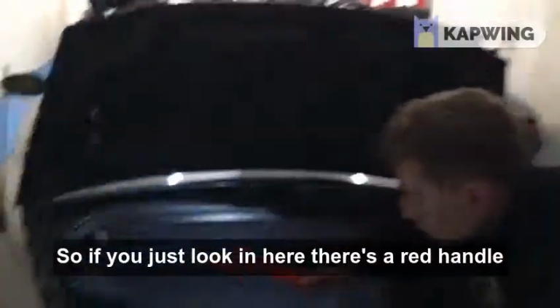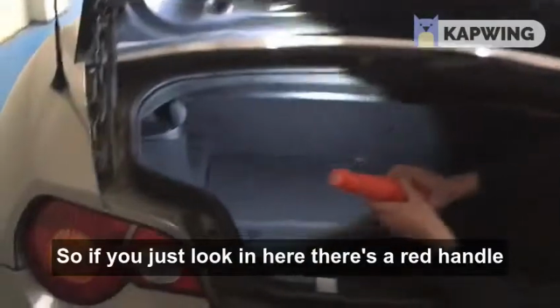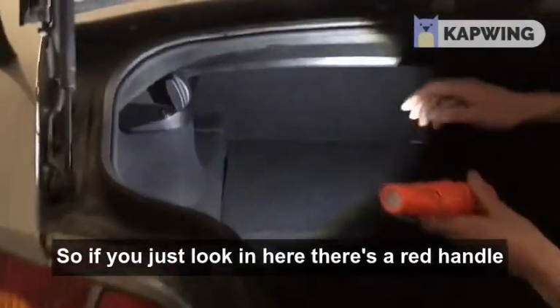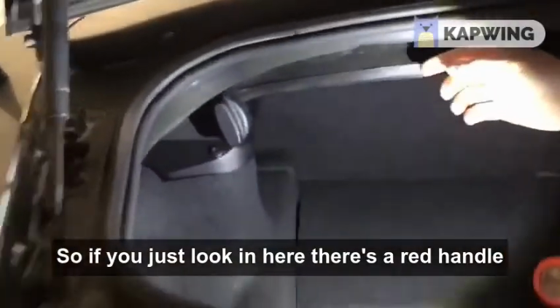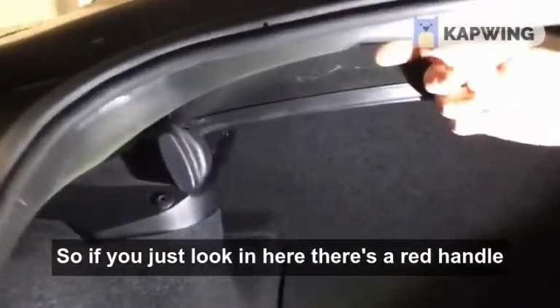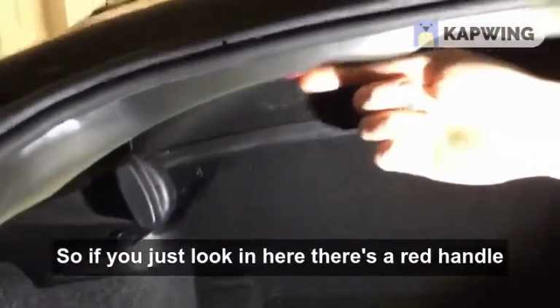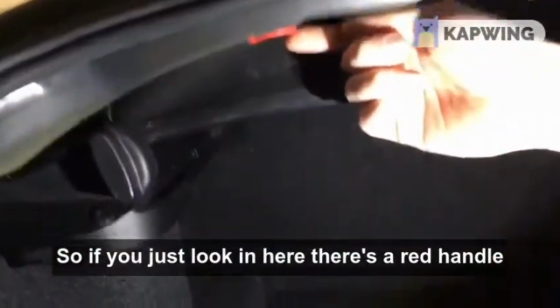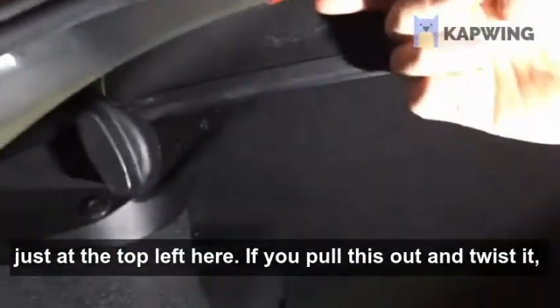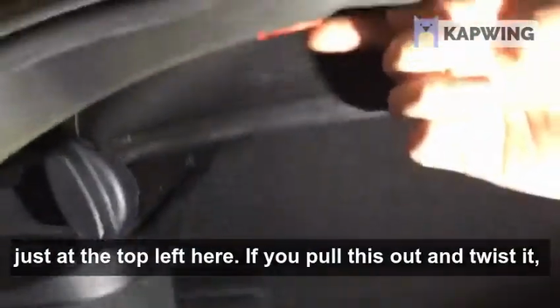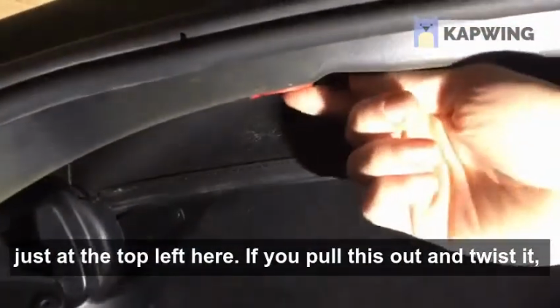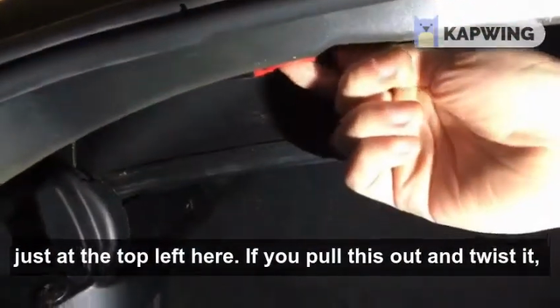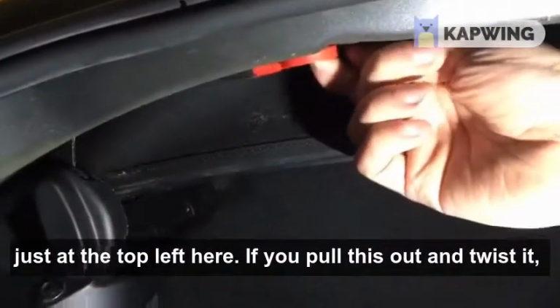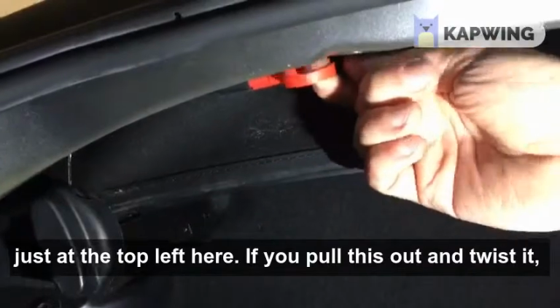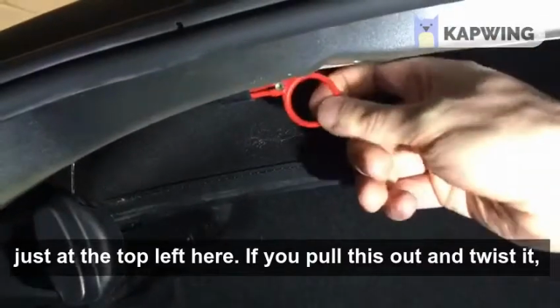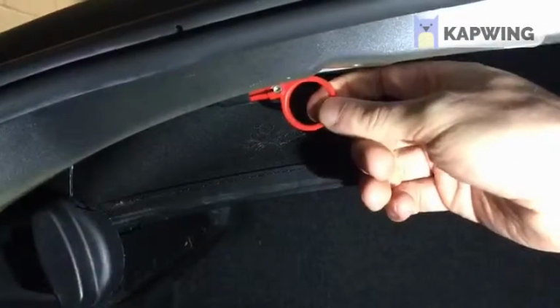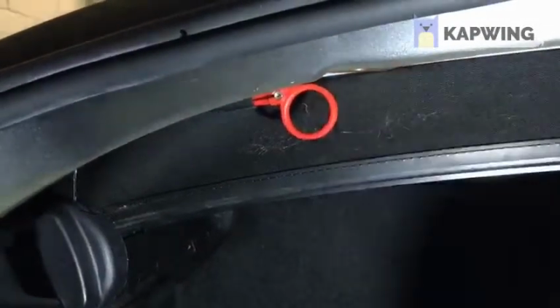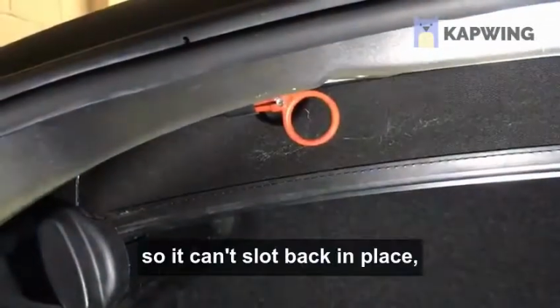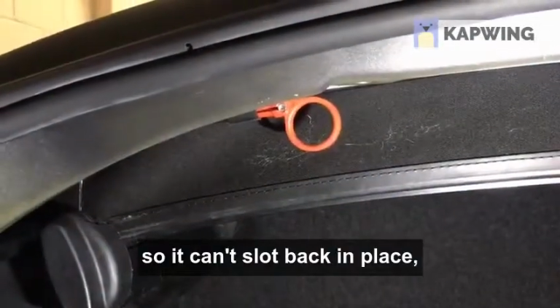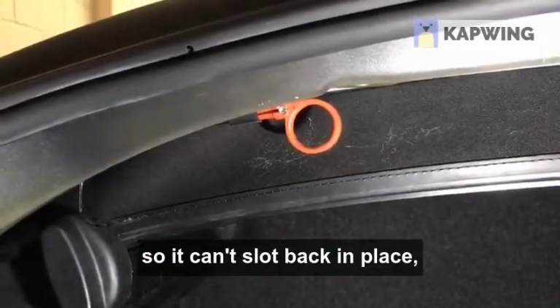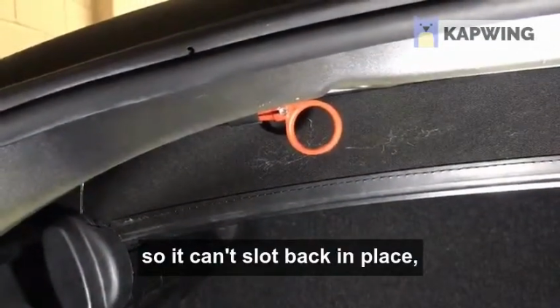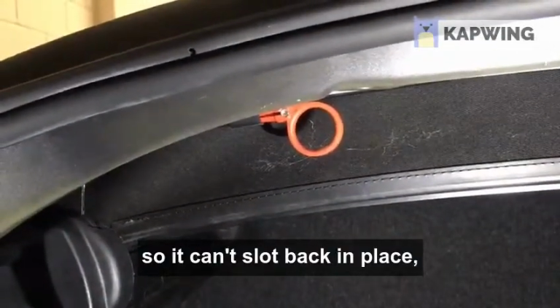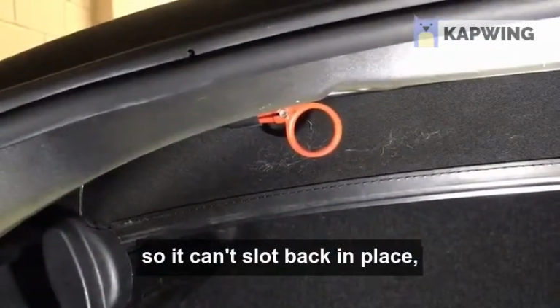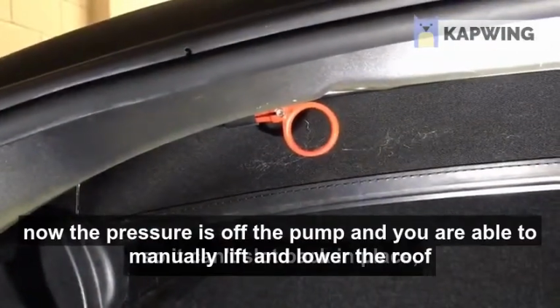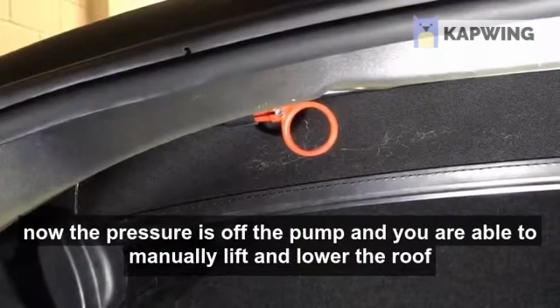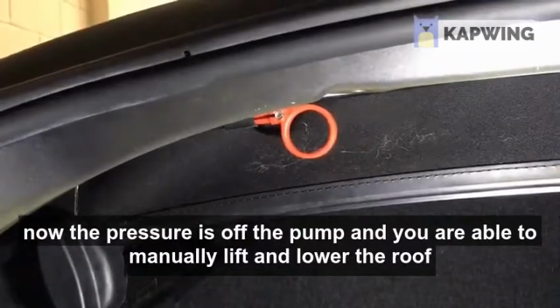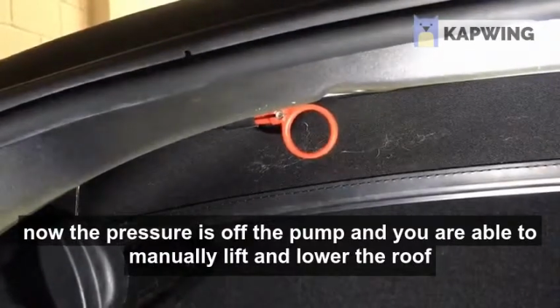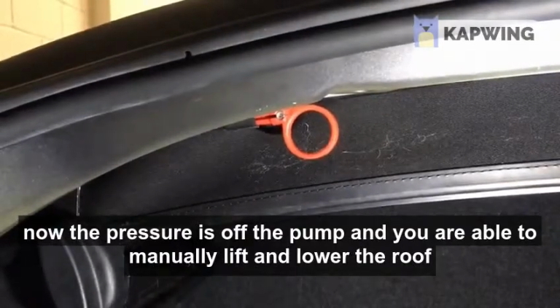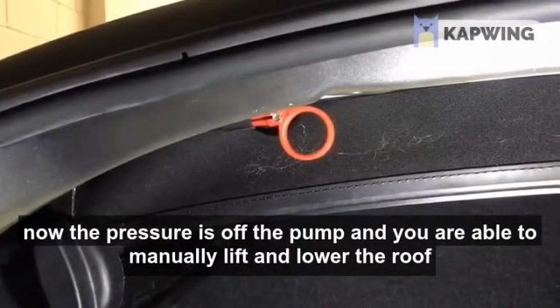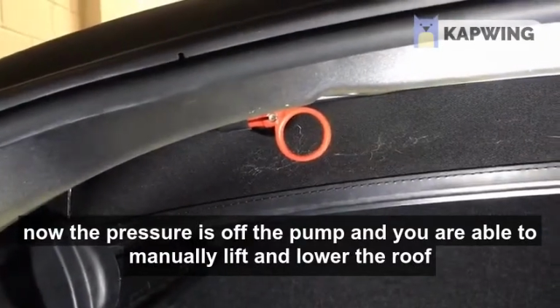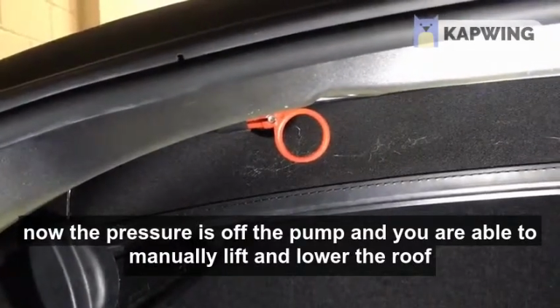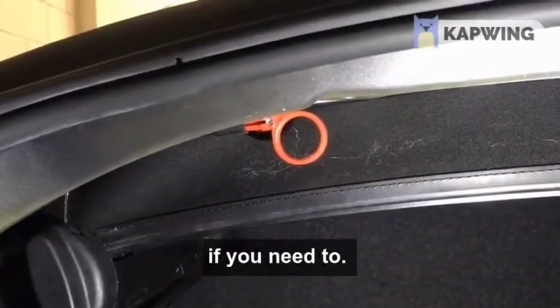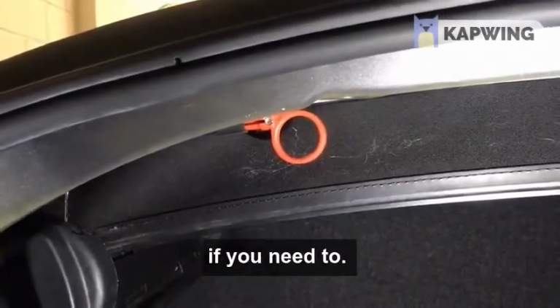If you just look in here, there's a red handle just at the top left here. If you pull this out and twist it so it's not allowed to slot back in place, now the pressure is off of the pump and you'd be able to manually lift and lower the roof if you need to.